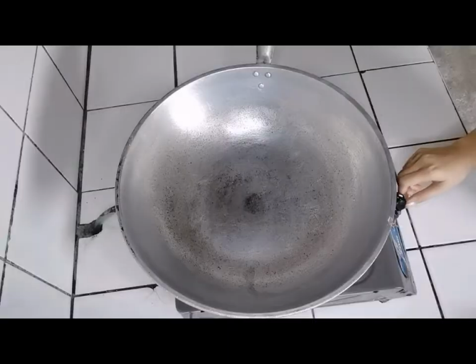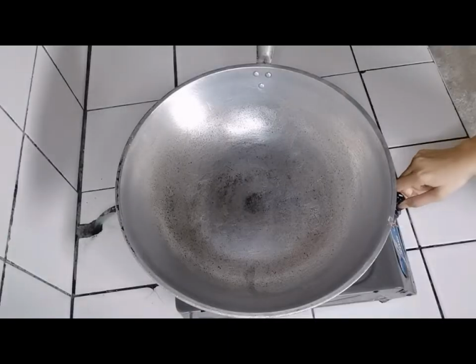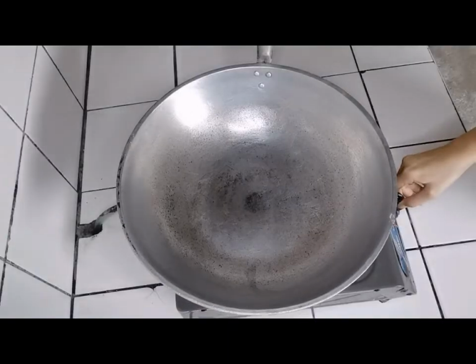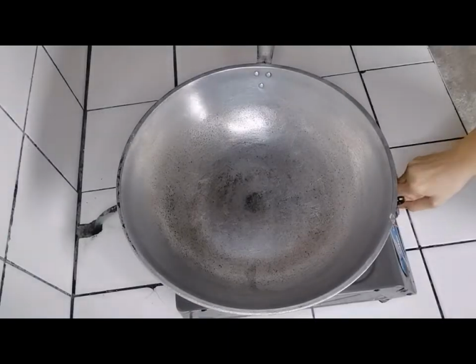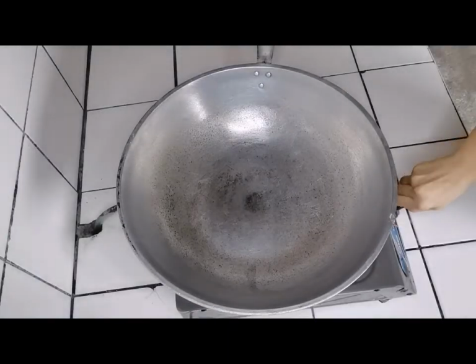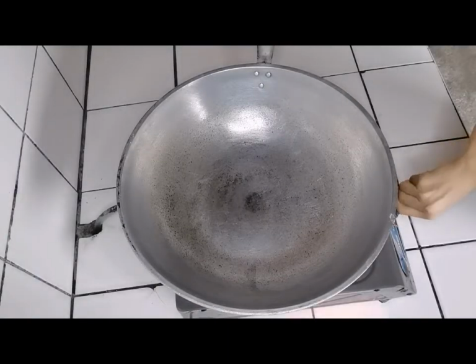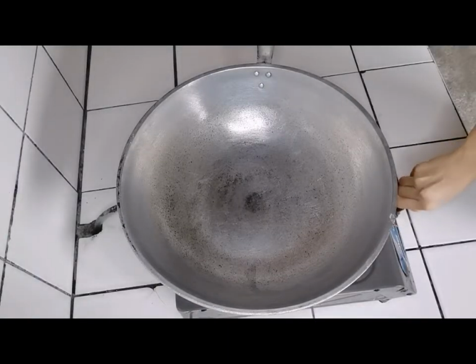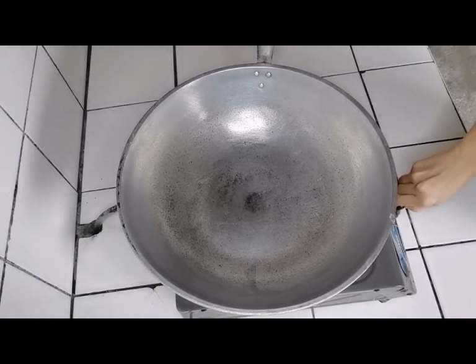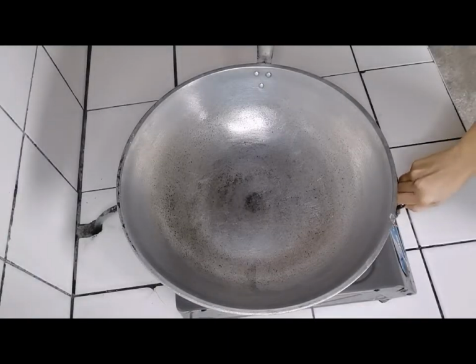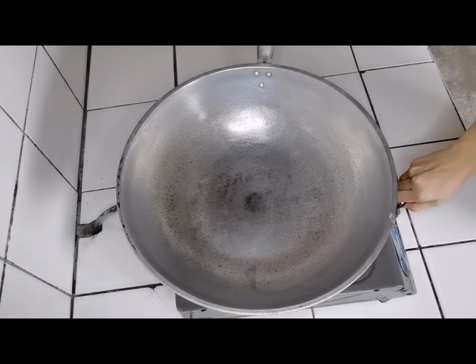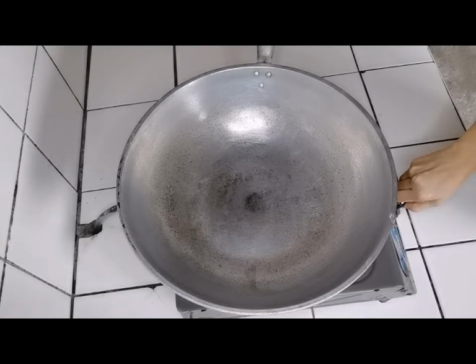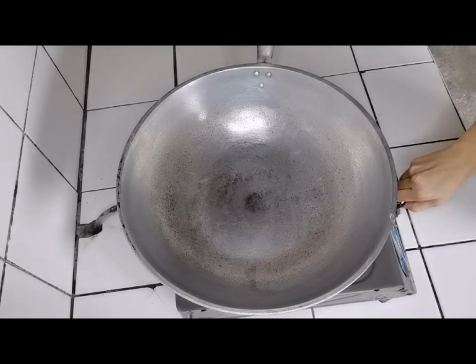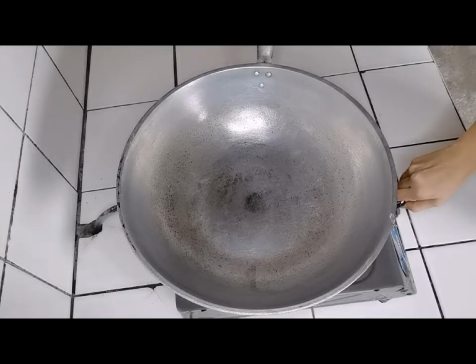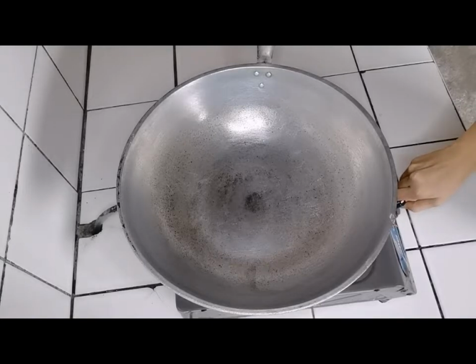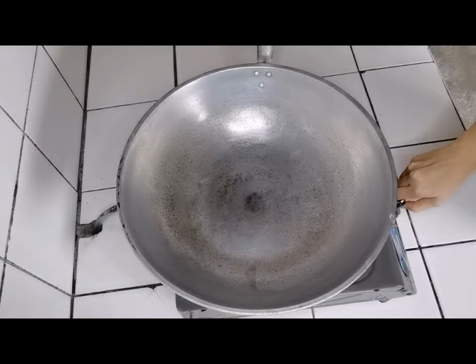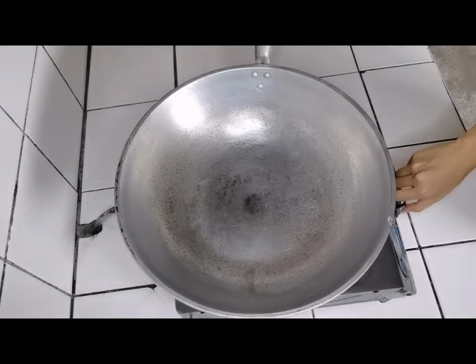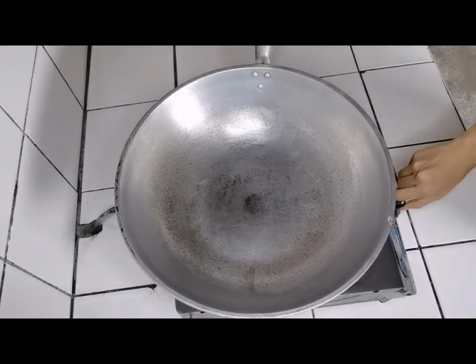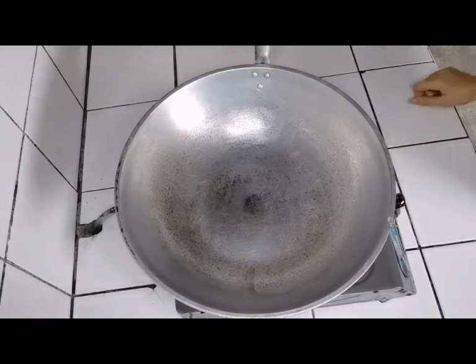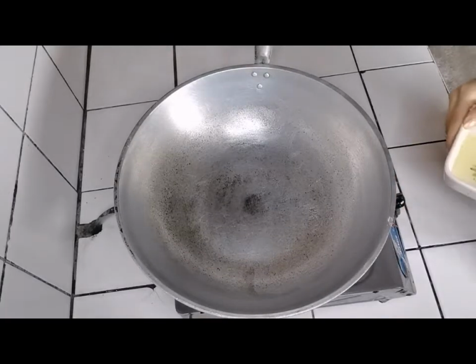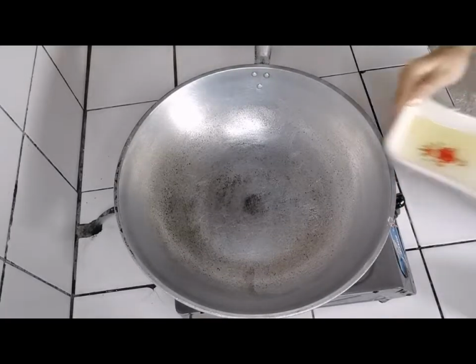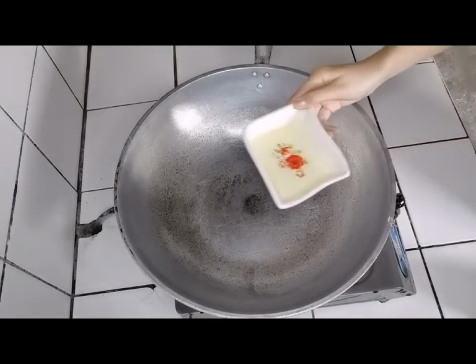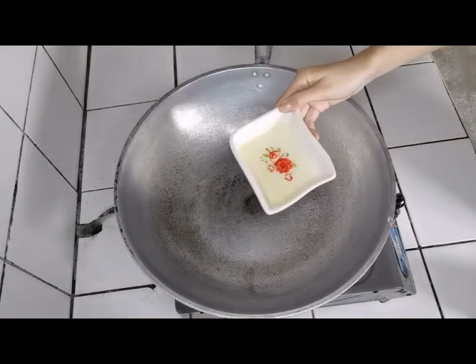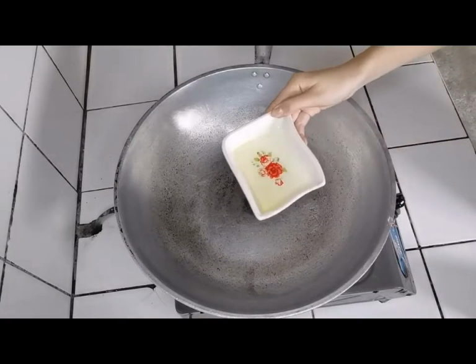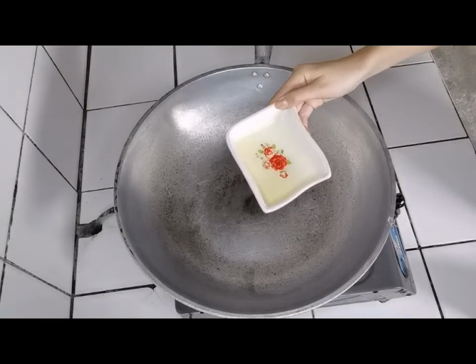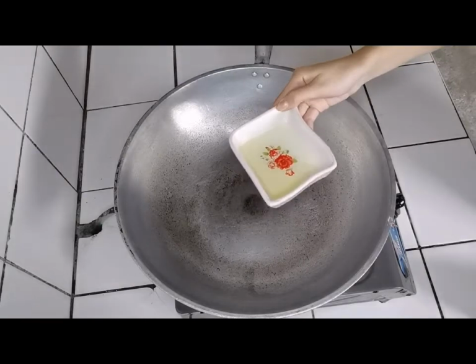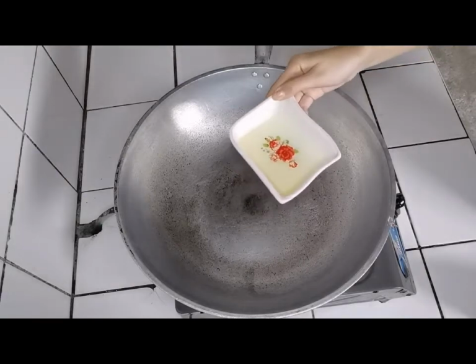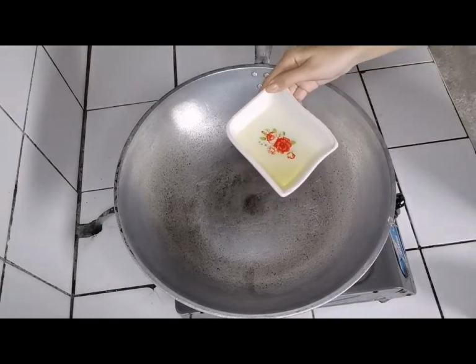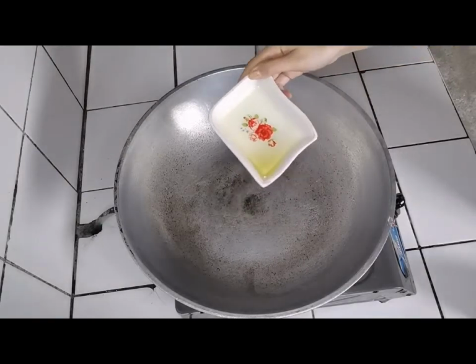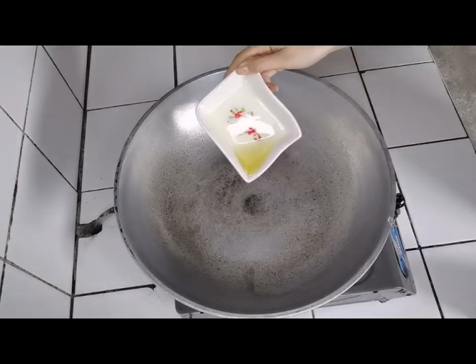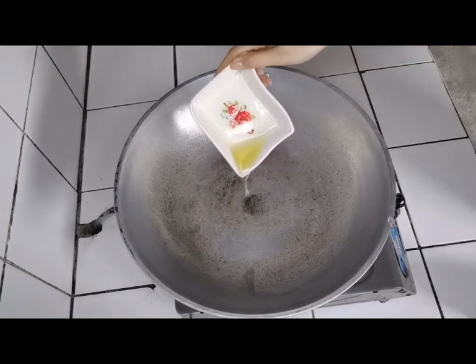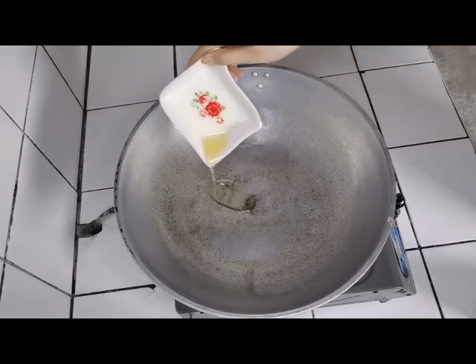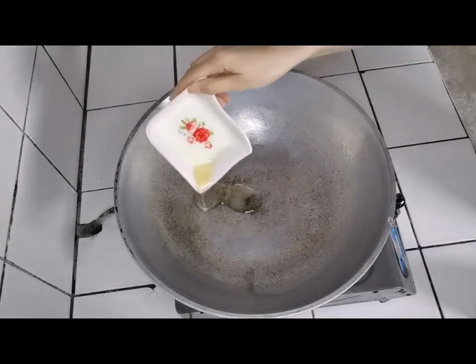Before that, open the gas stove at medium-high heat. Next procedure is preheat the oil in a large pan over medium-high heat.